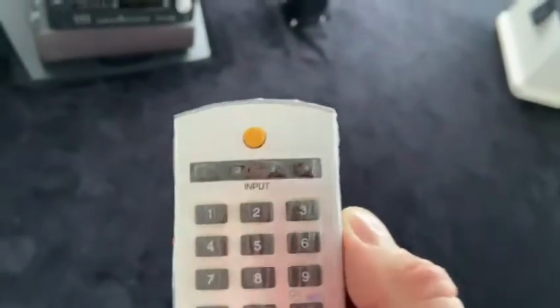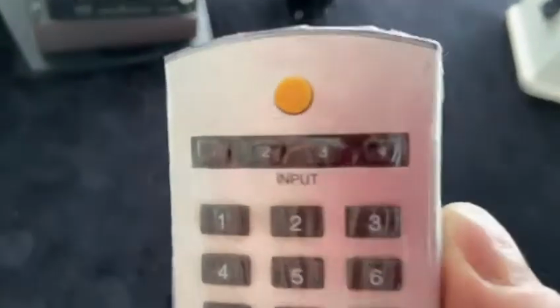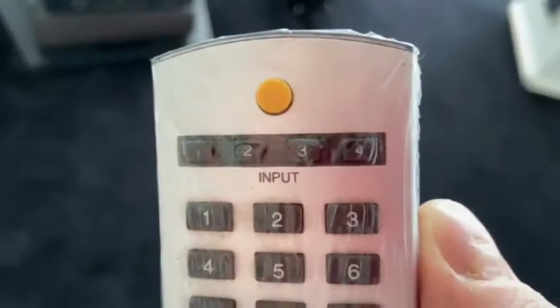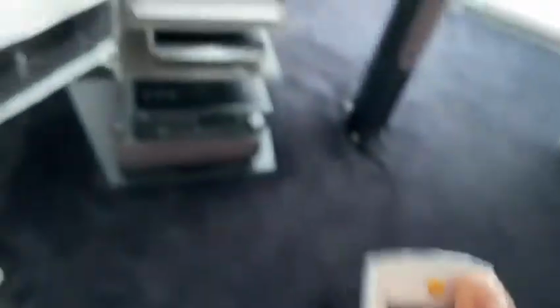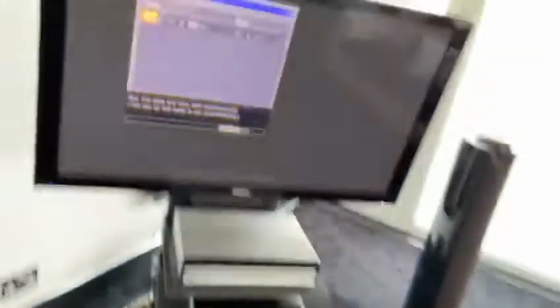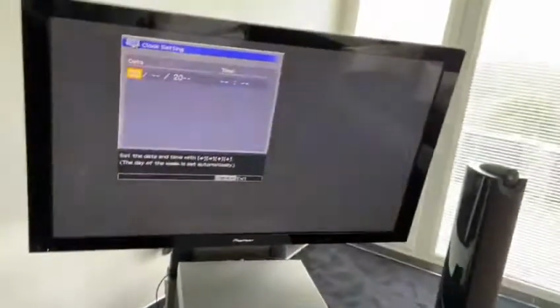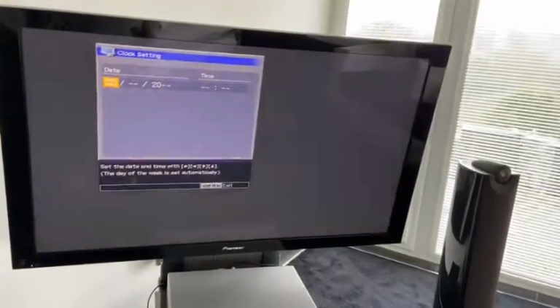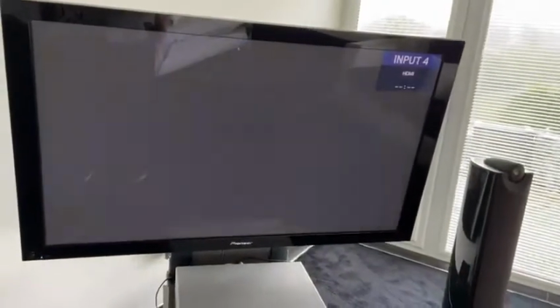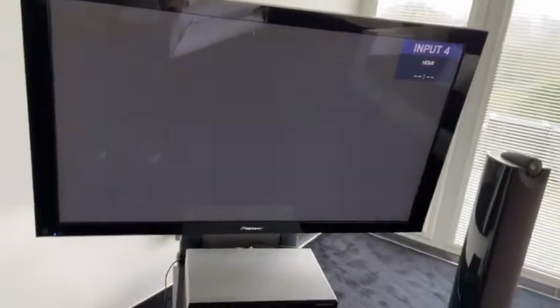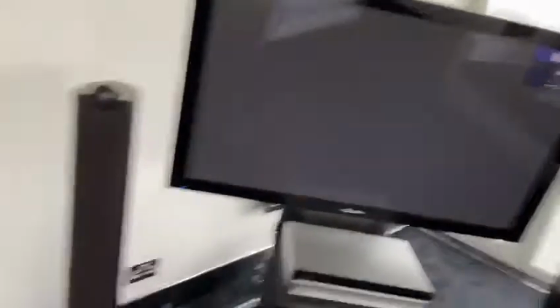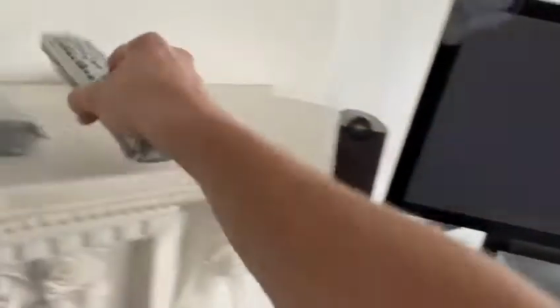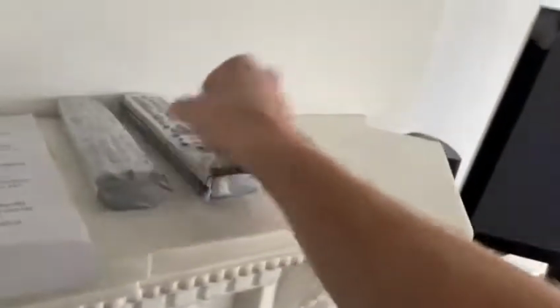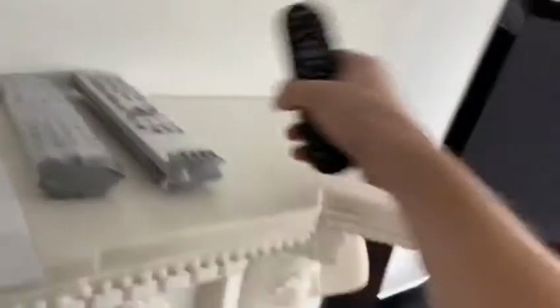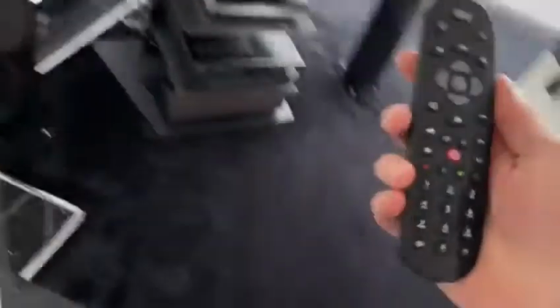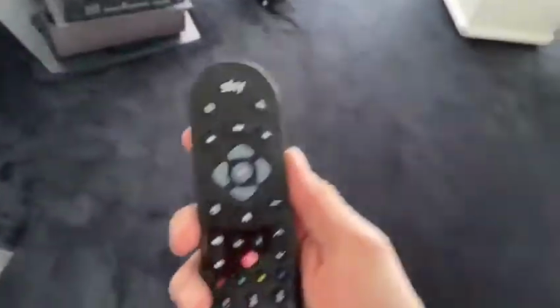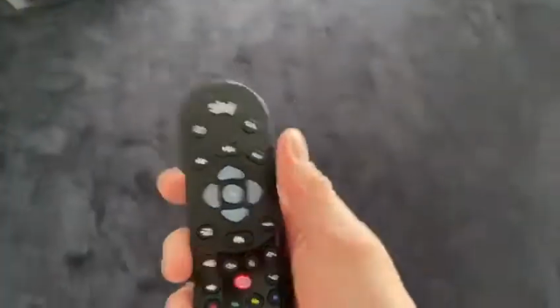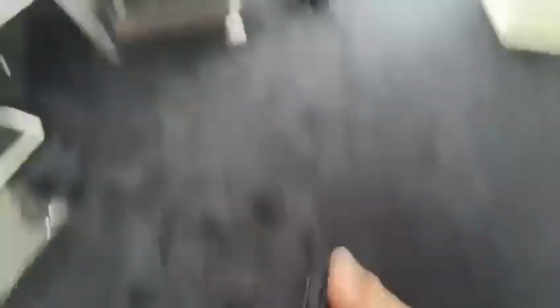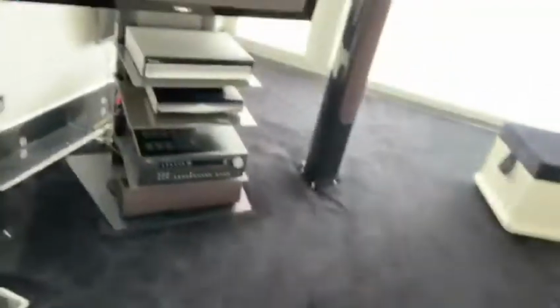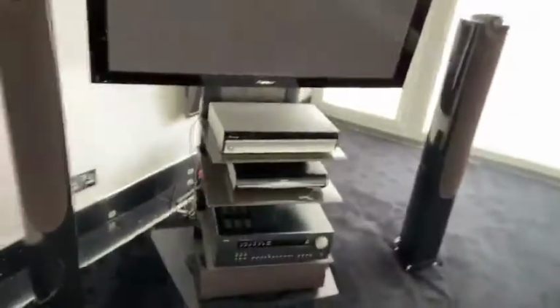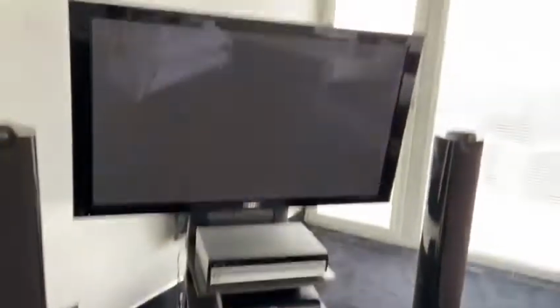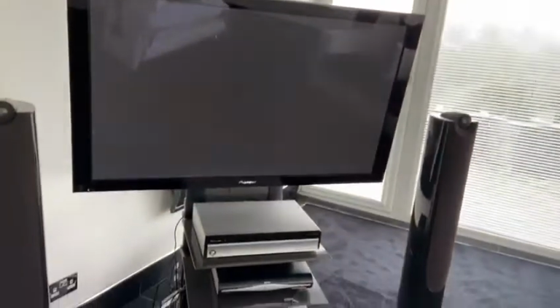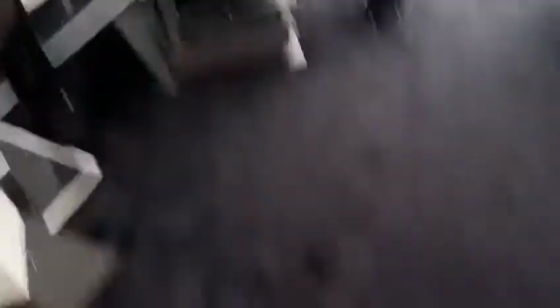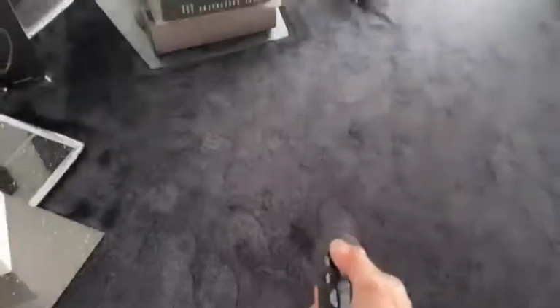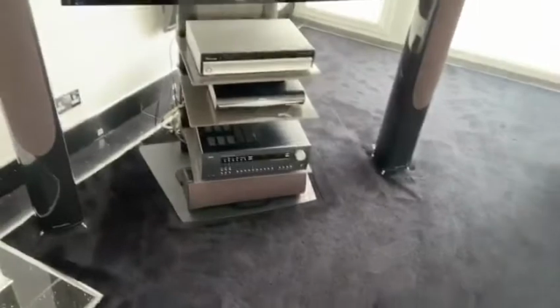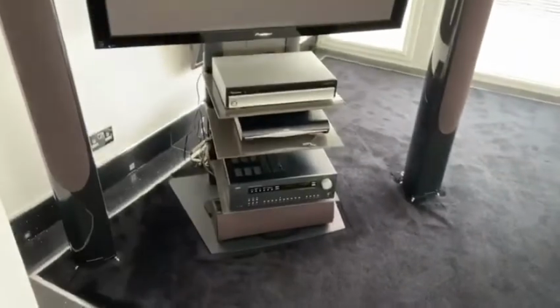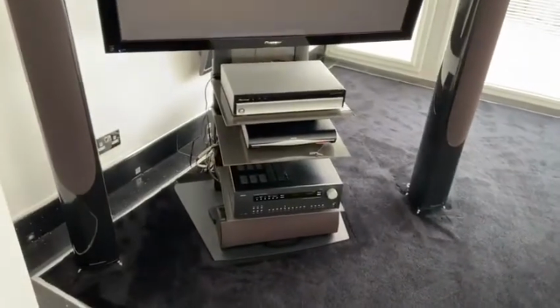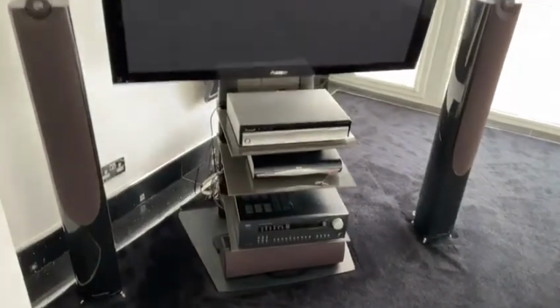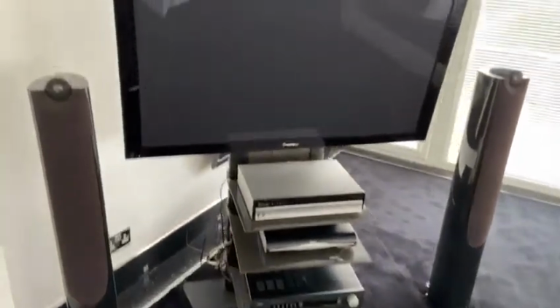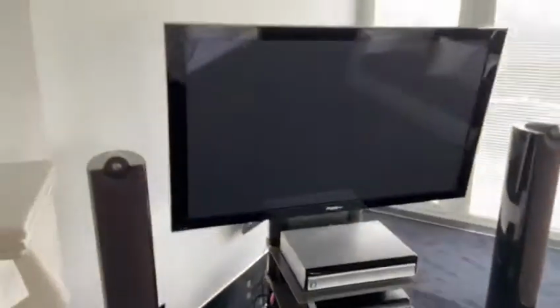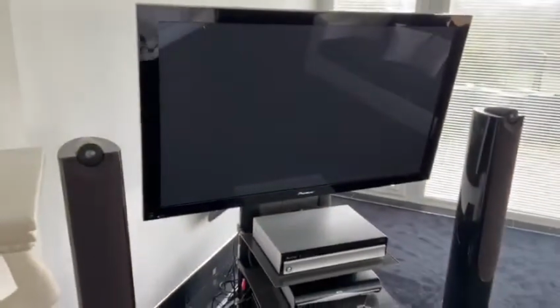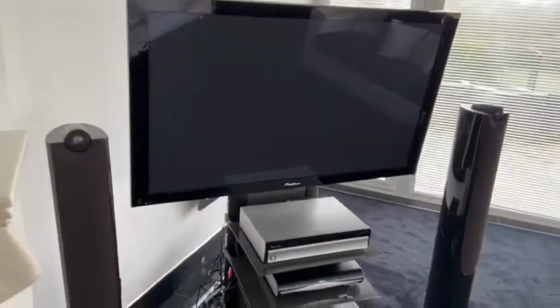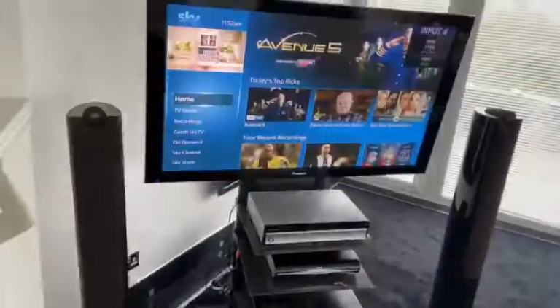For the Sky Q input we need input four on the remote — top right there. Press input four on the TV, and then we're ready to pick up the Sky remote and press Sky to turn that on.